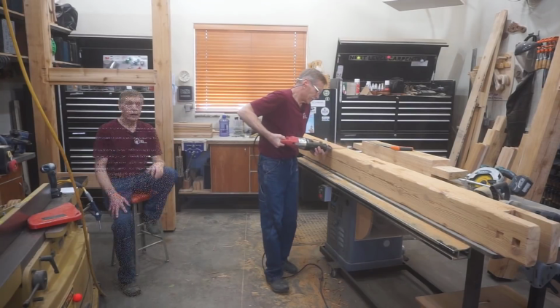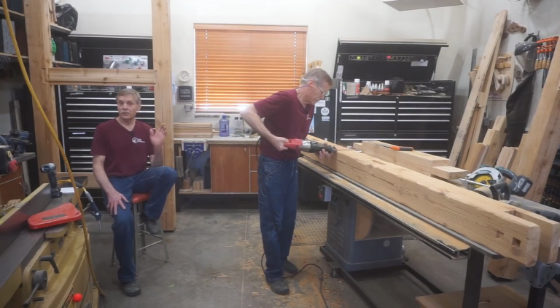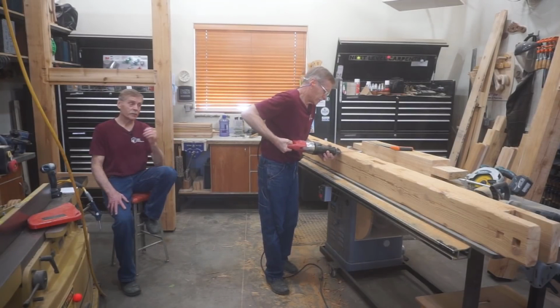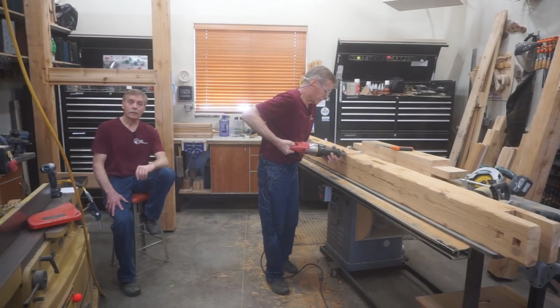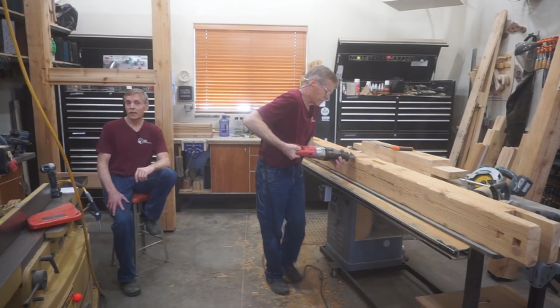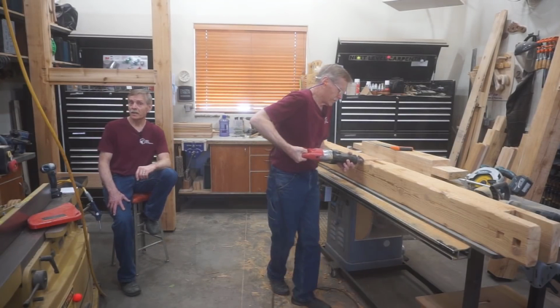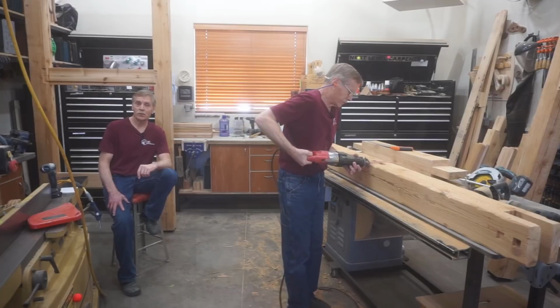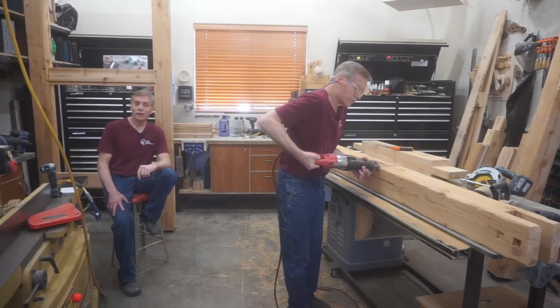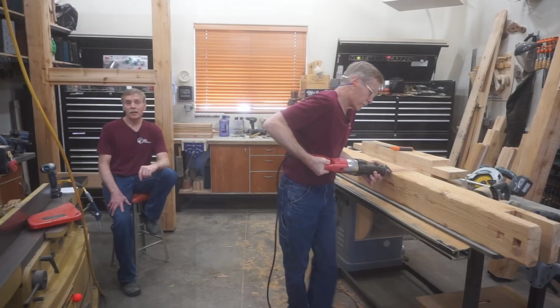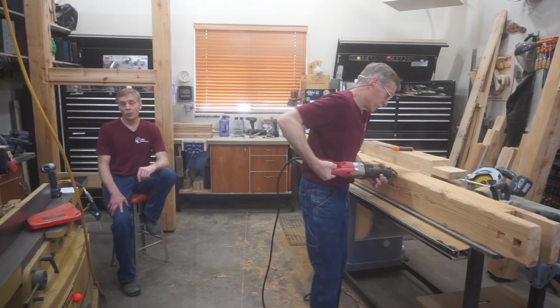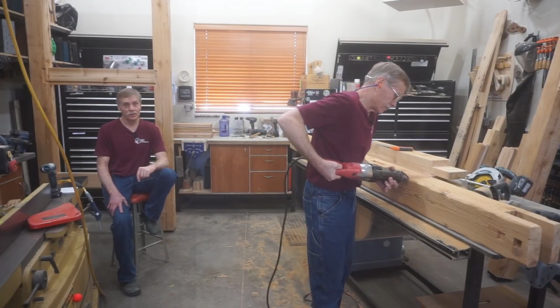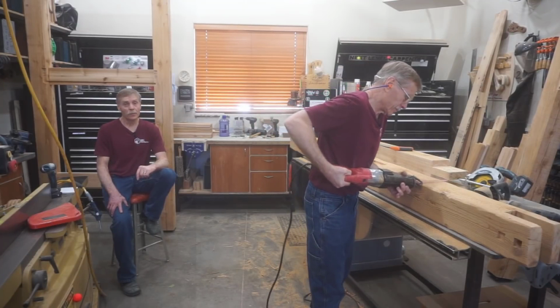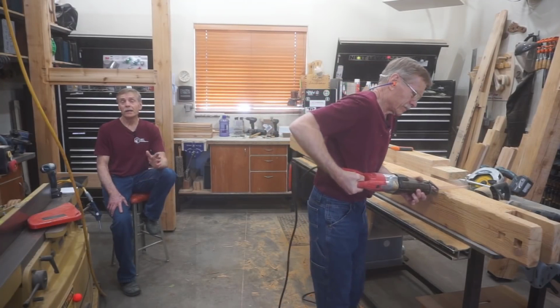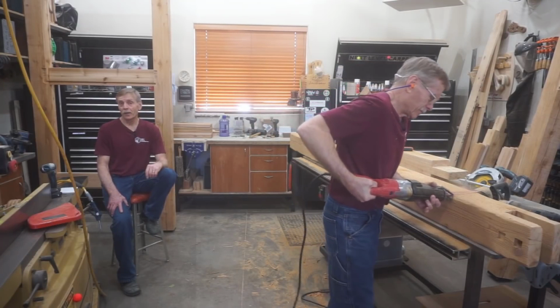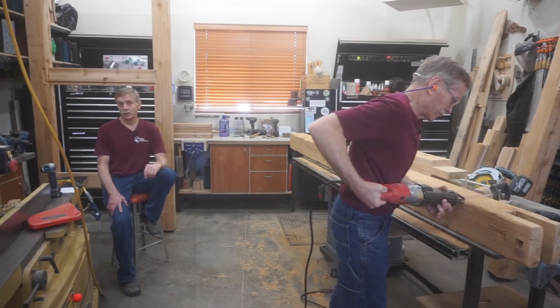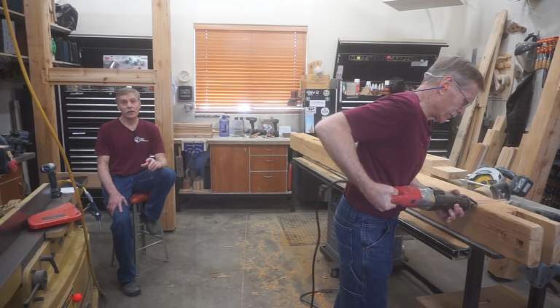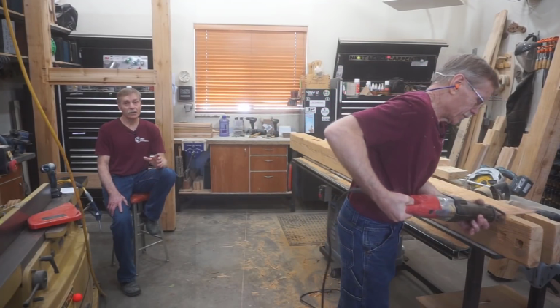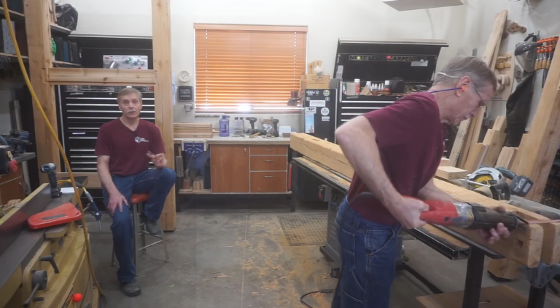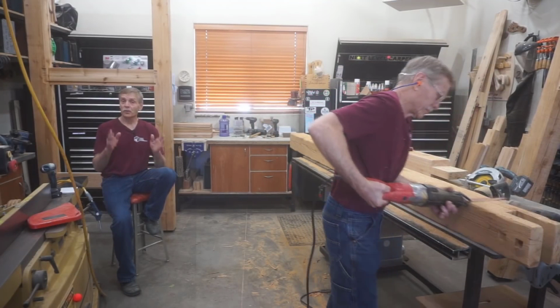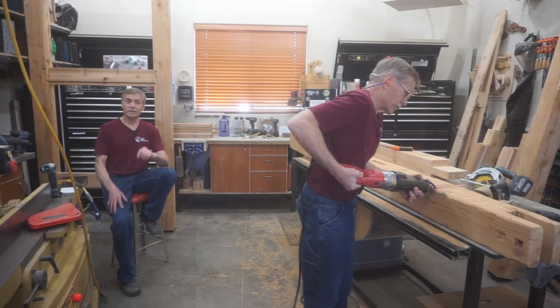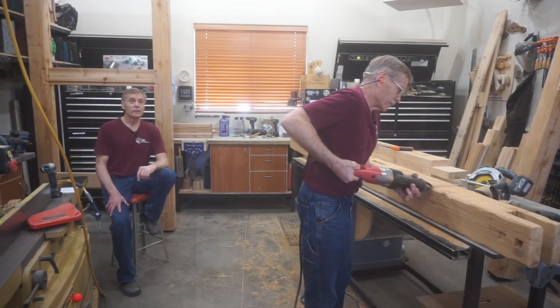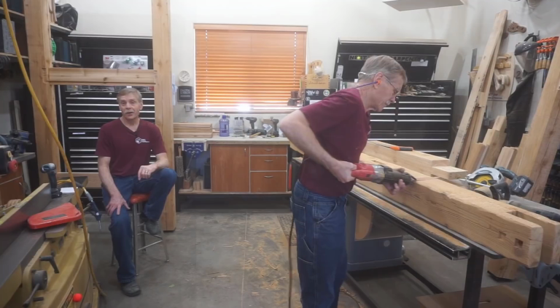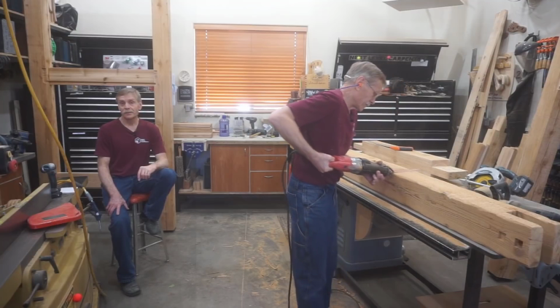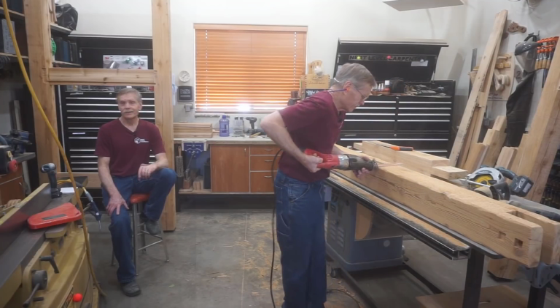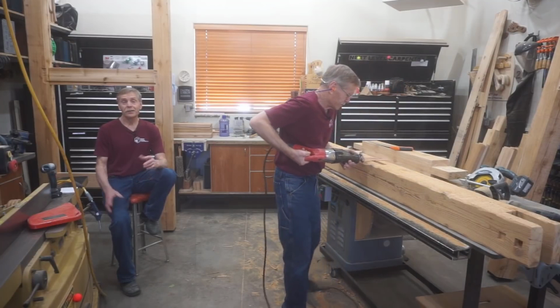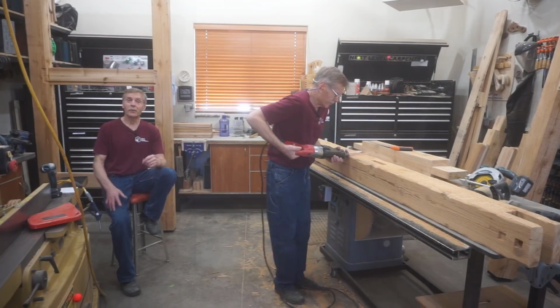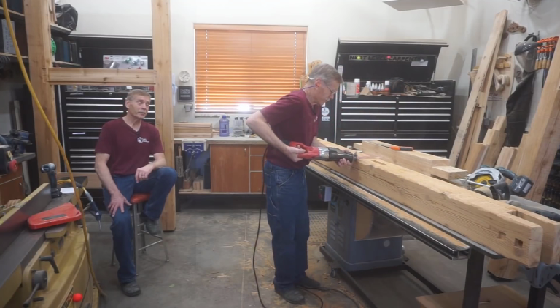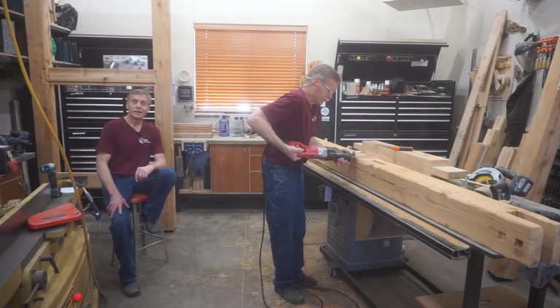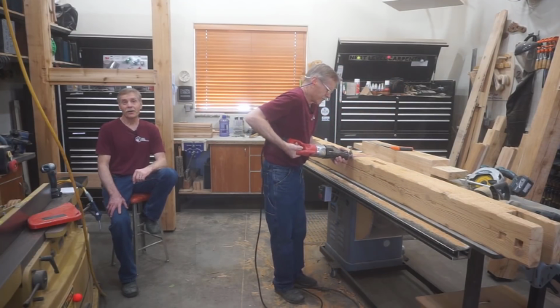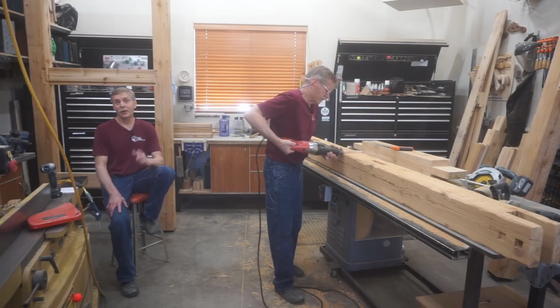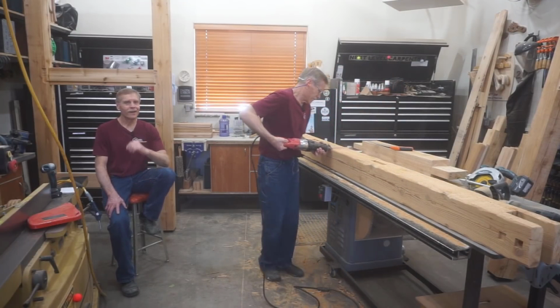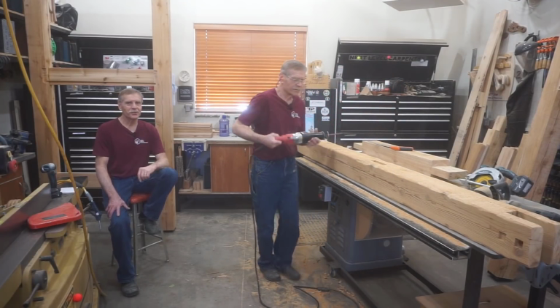As Chip finishes up texturing the last face on that post, I want to thank you for watching this video and to congratulate you for taking another step towards your own next level in carpentry. I do hope that we meet up again somewhere along the way on your journey.